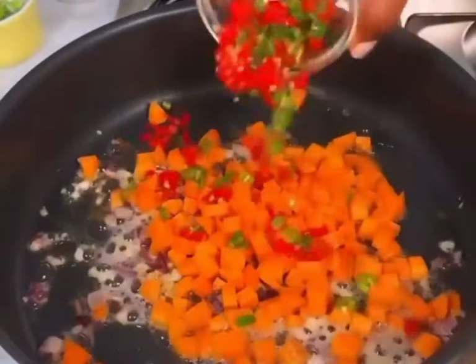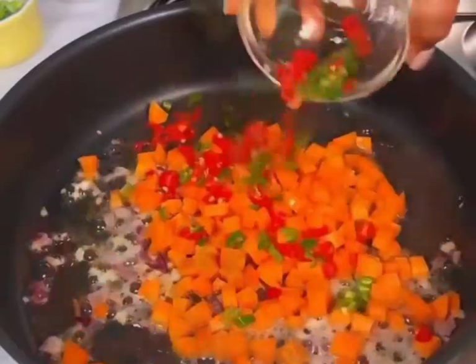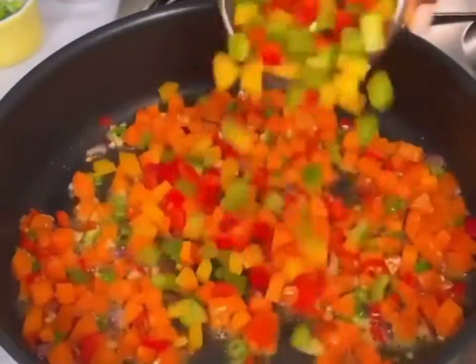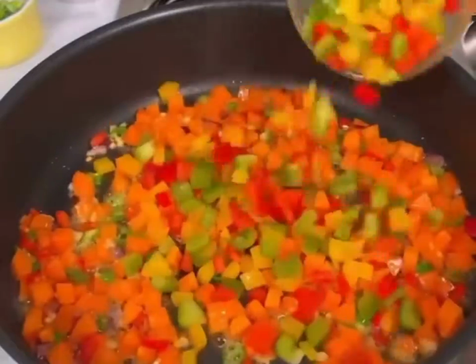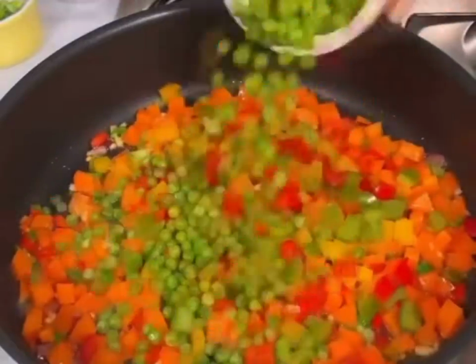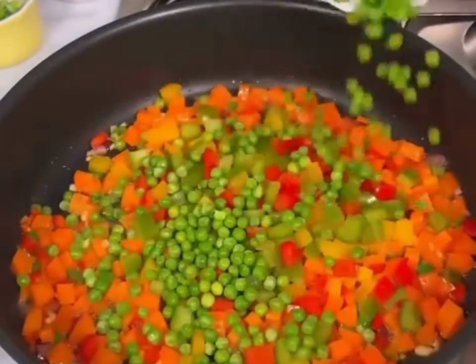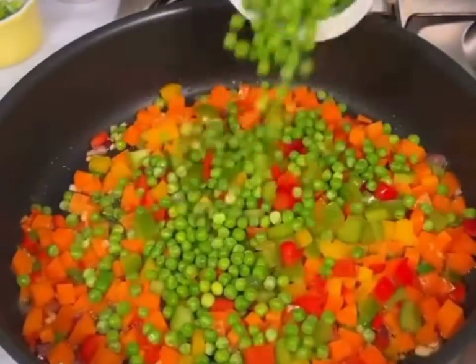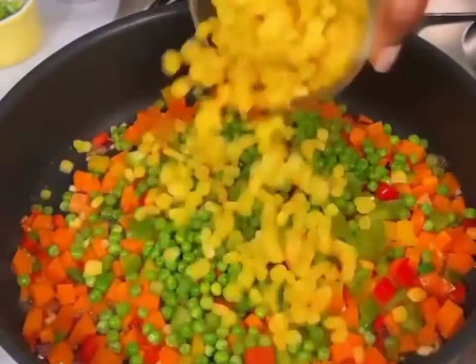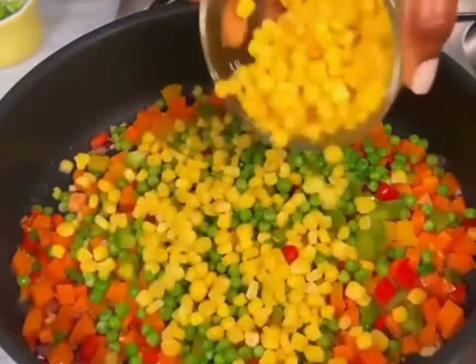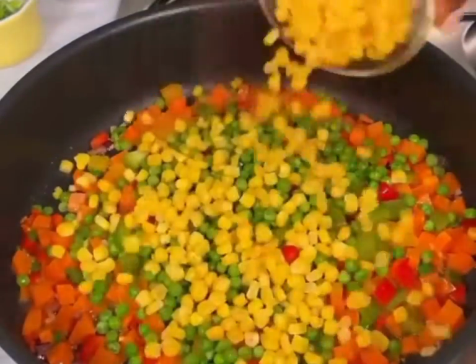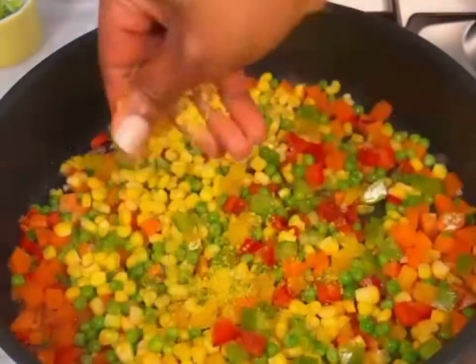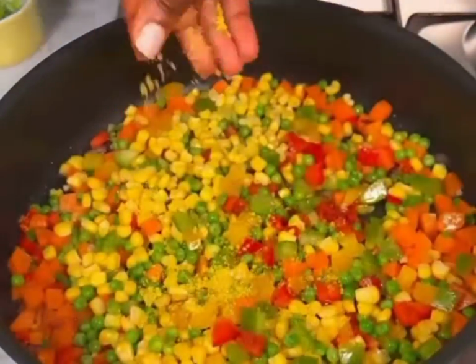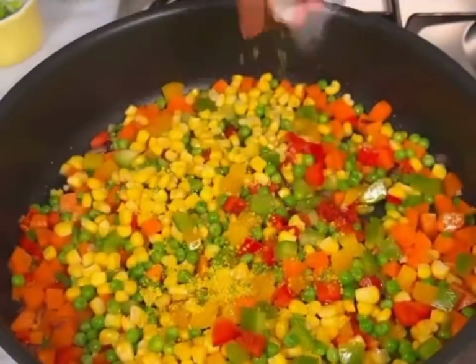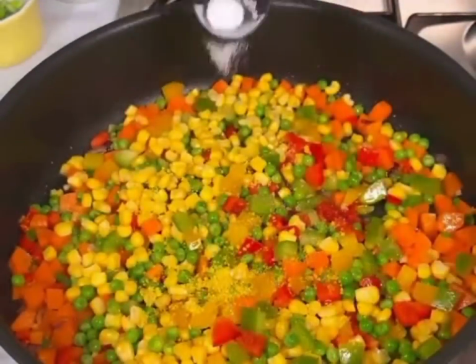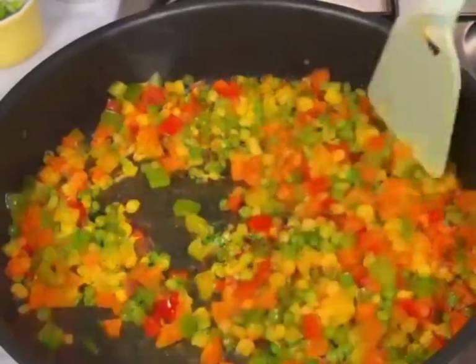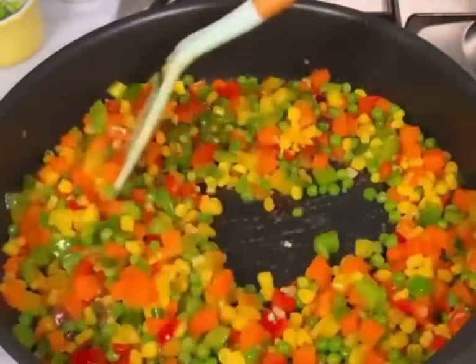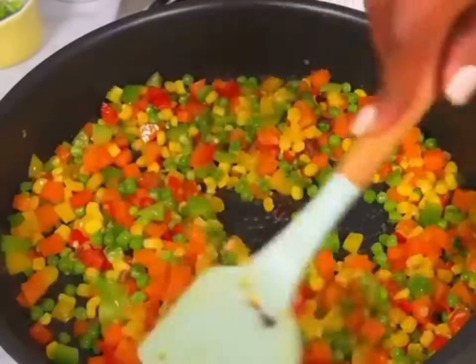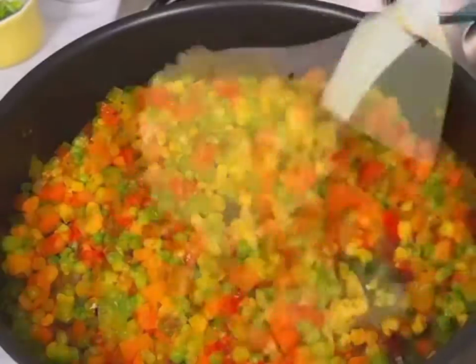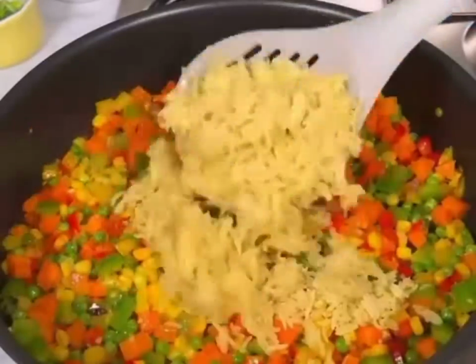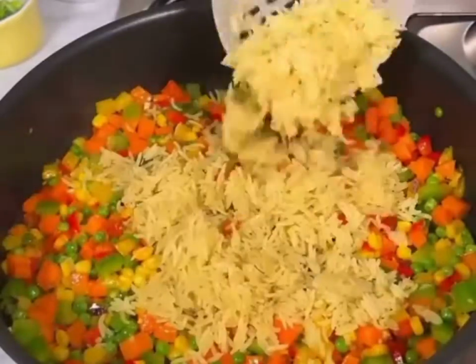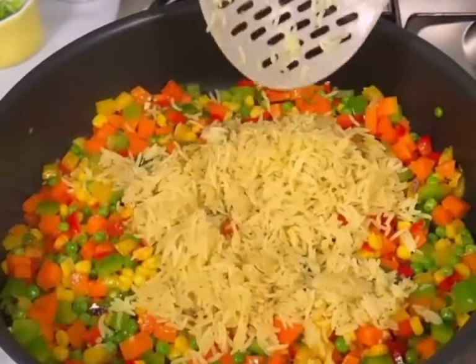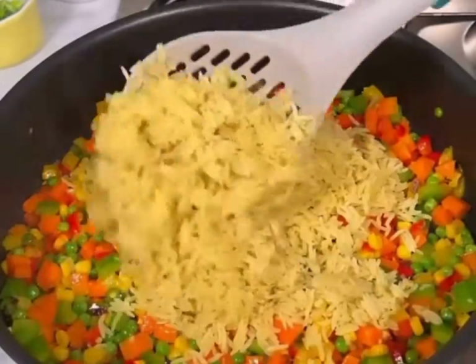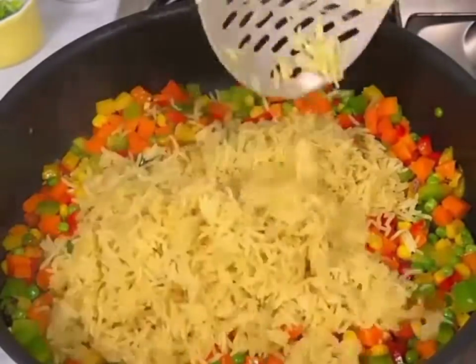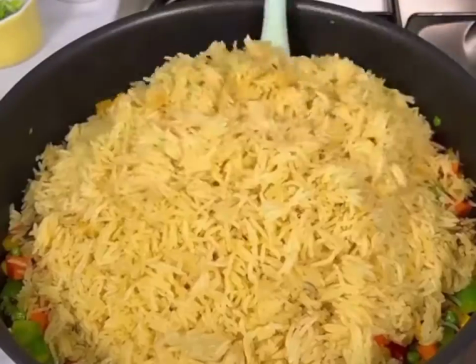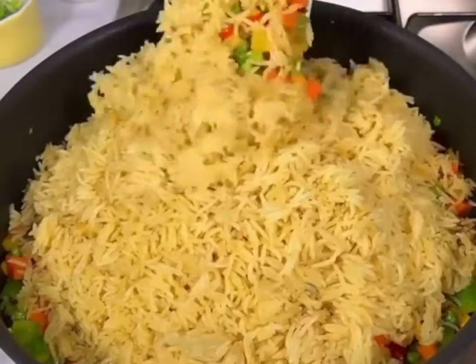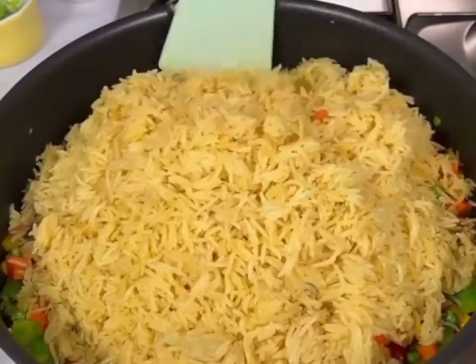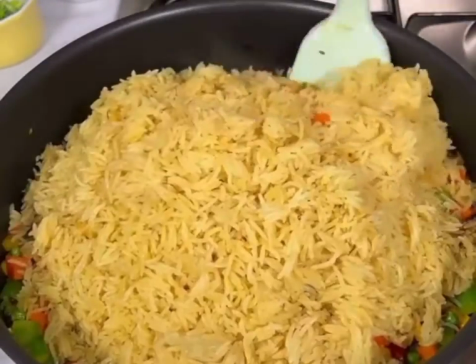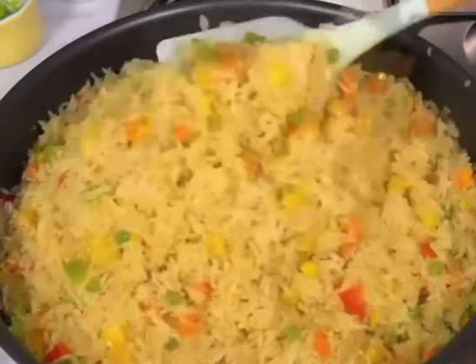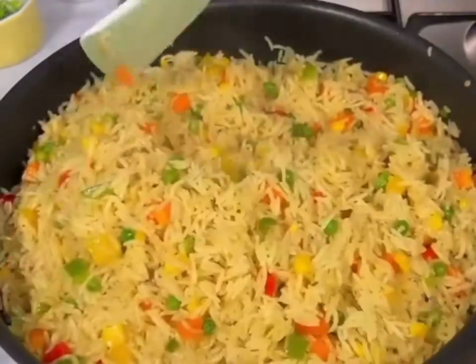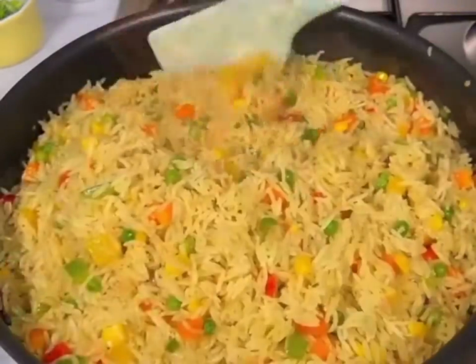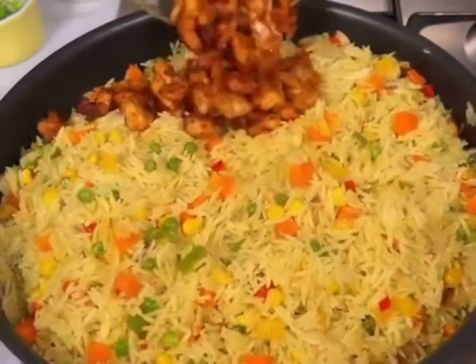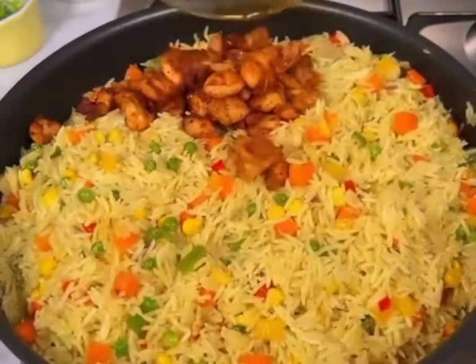Stir fry your veggies — I used colorful bell pepper, some sweet corn, and green peas — and then season it to taste. Stir fry for about five minutes so that your fried rice doesn't go bad, then add your rice gradually.